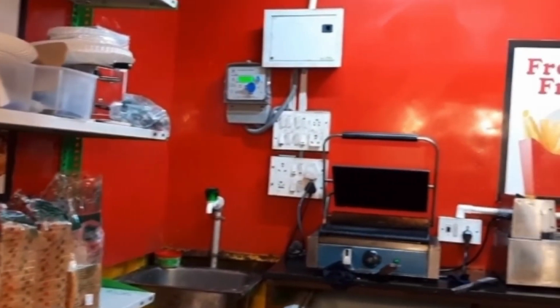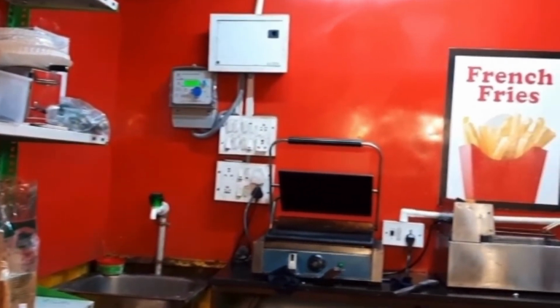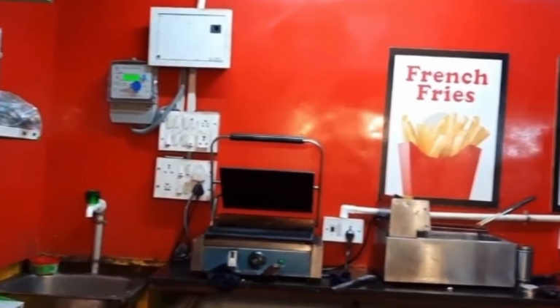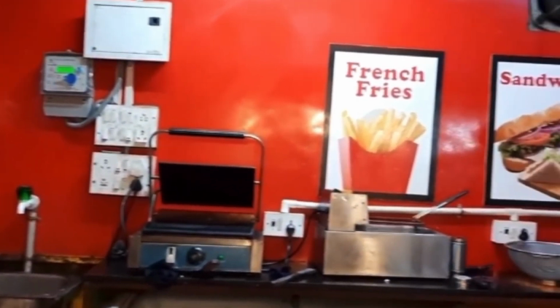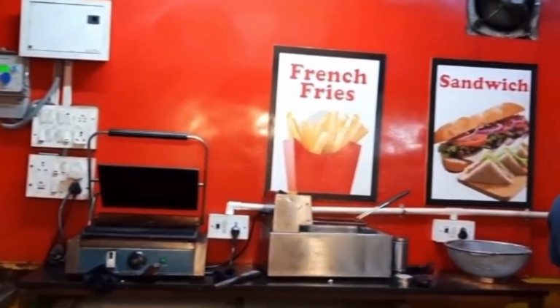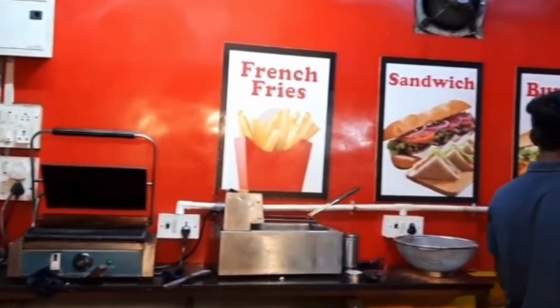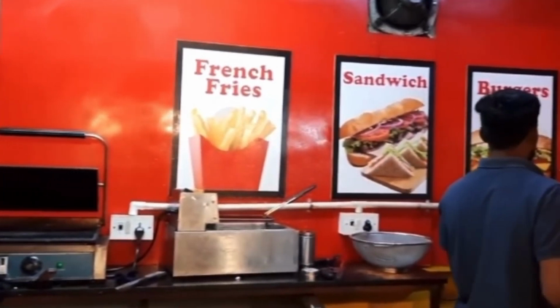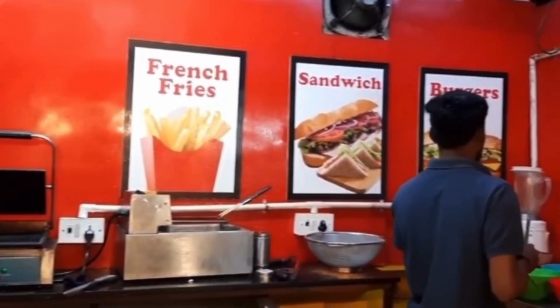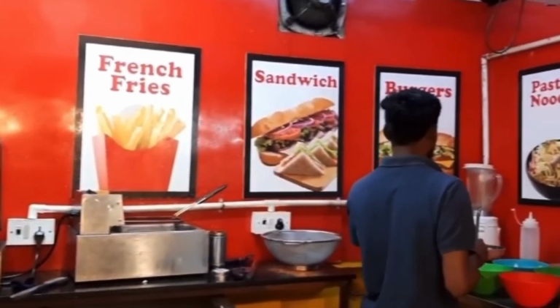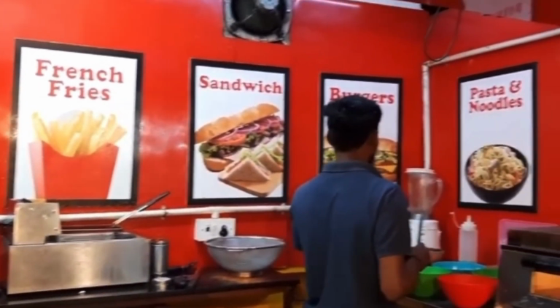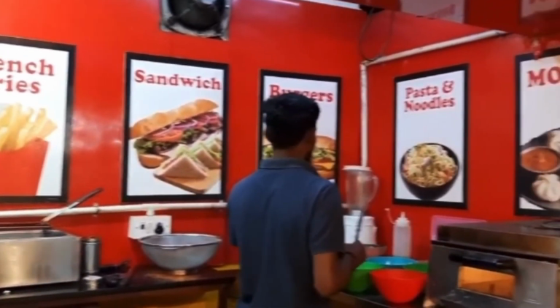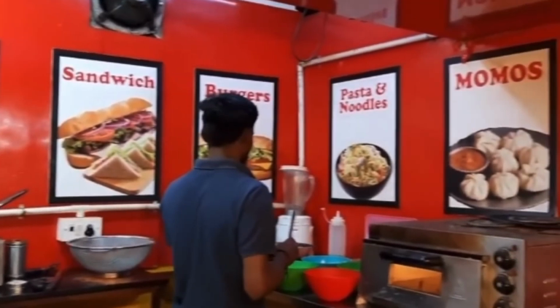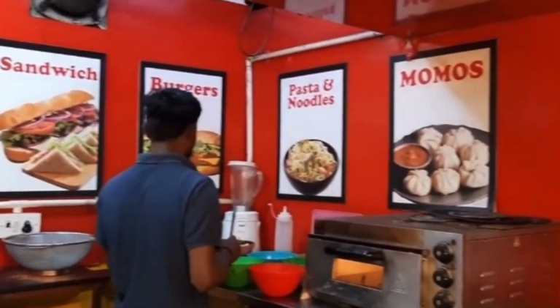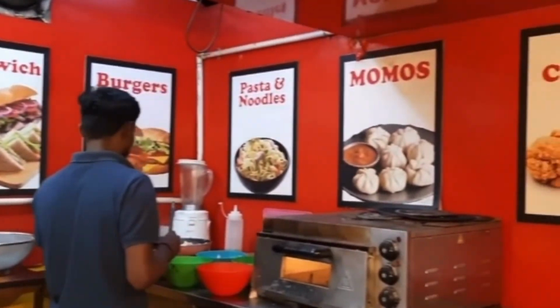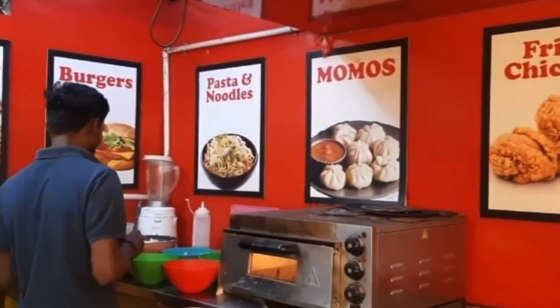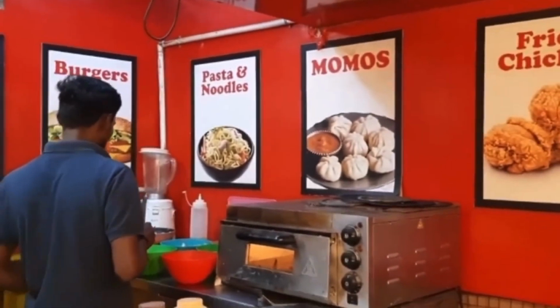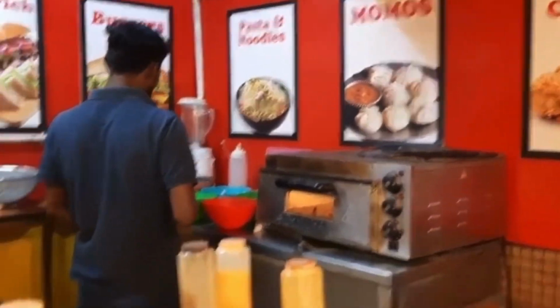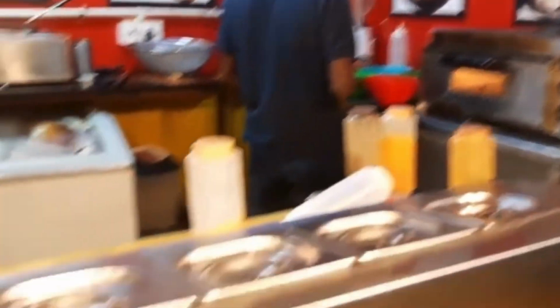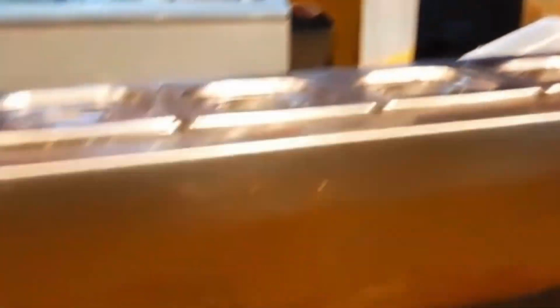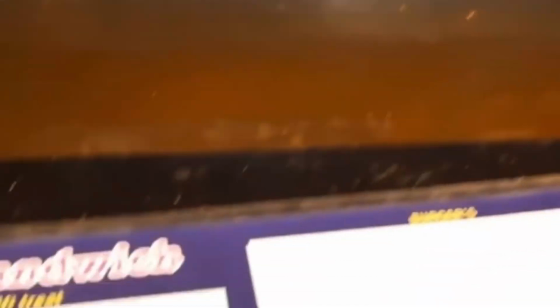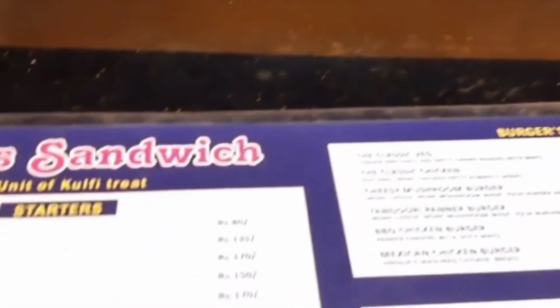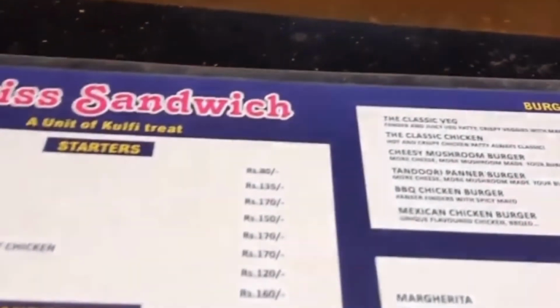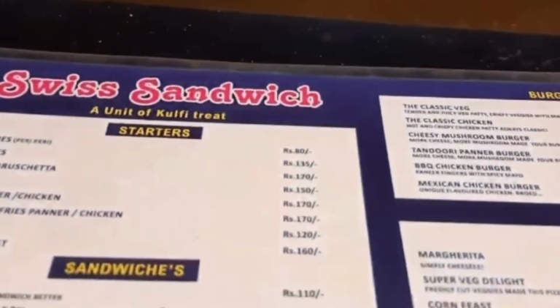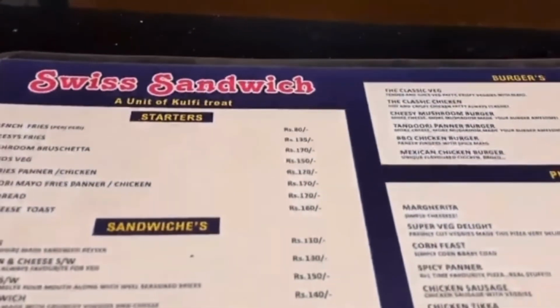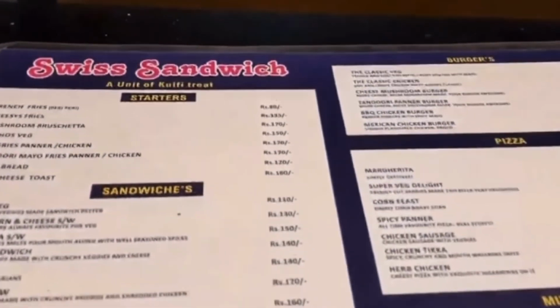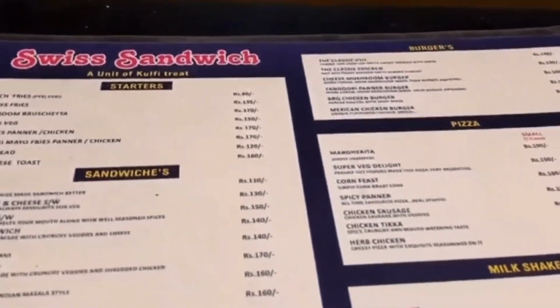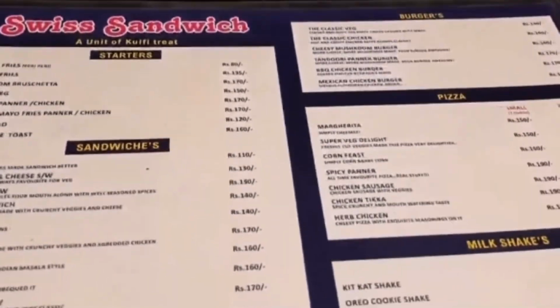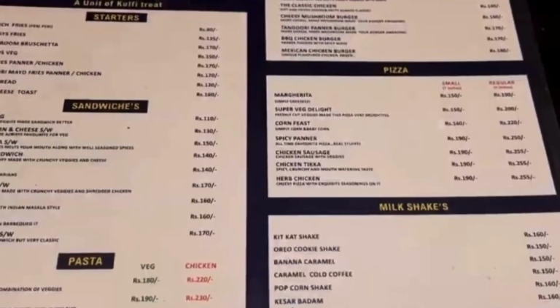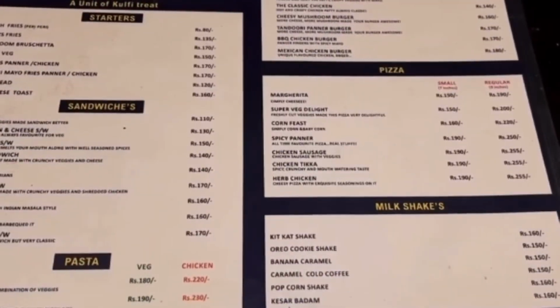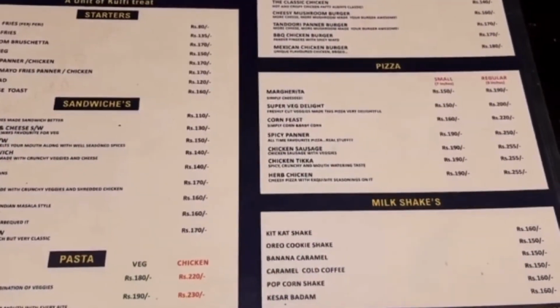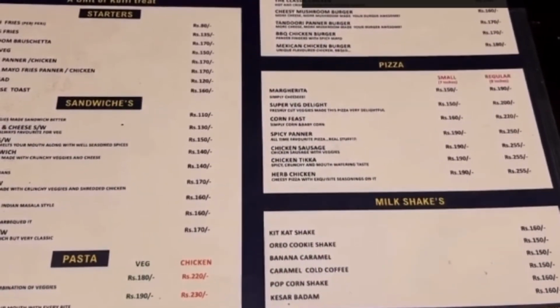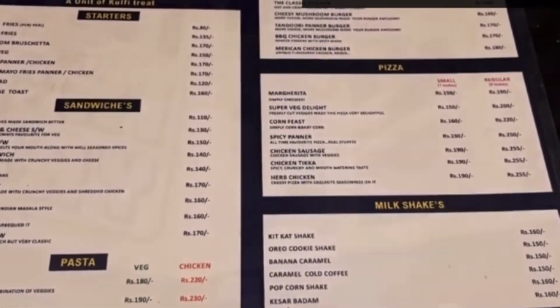The other shop is Swiss Sandwich. This is a special place - there are 70 varieties of items, and many chaat items. You can see the menu.